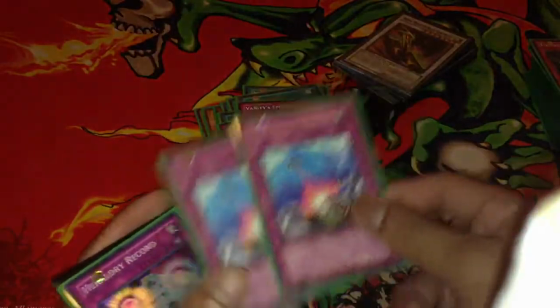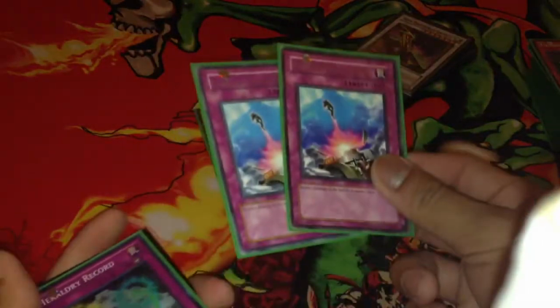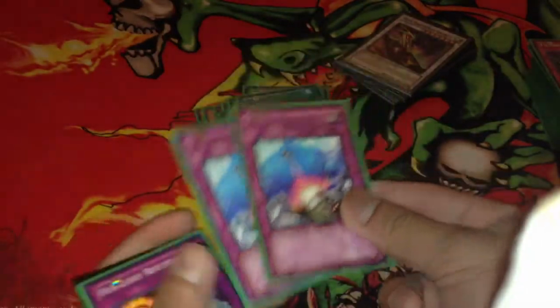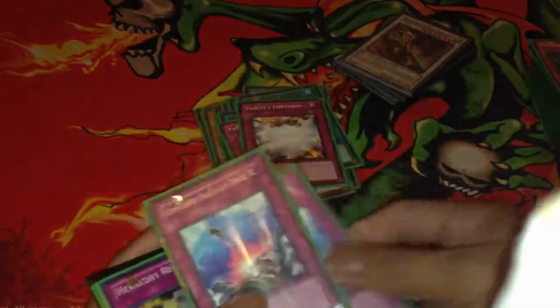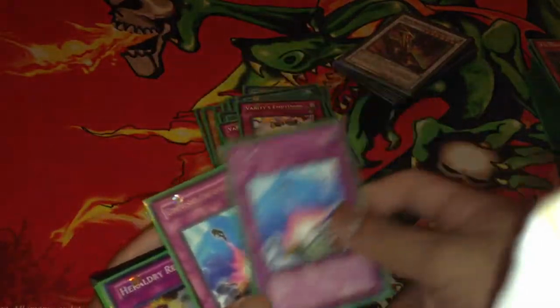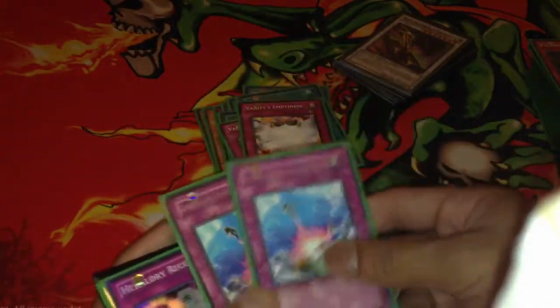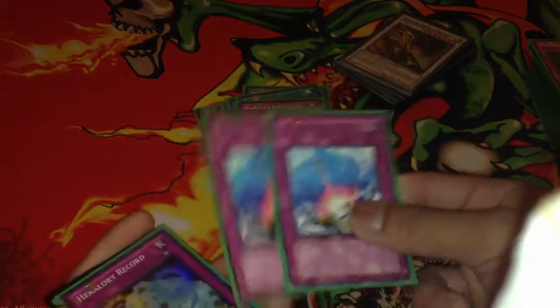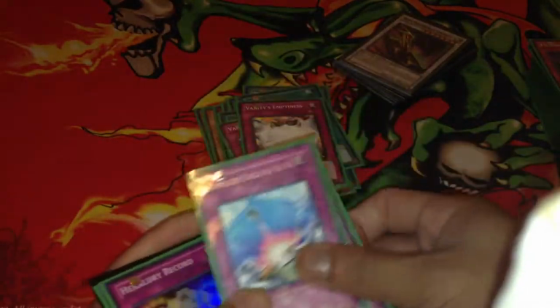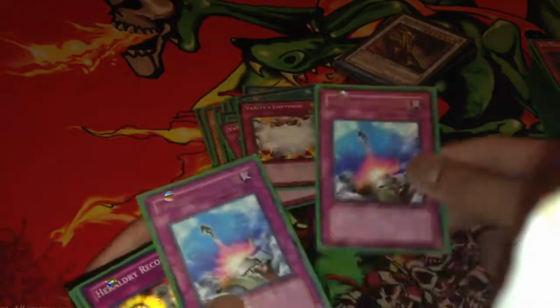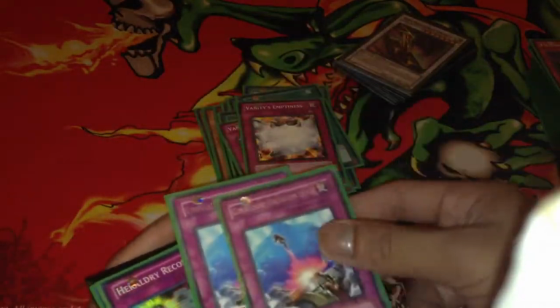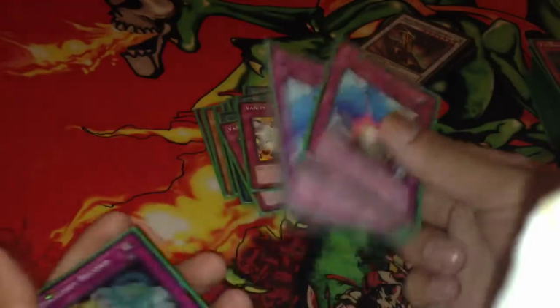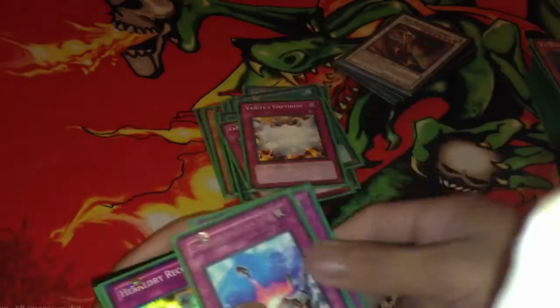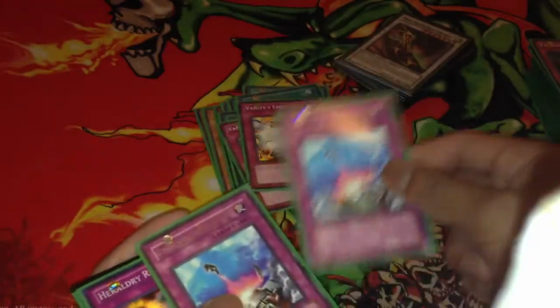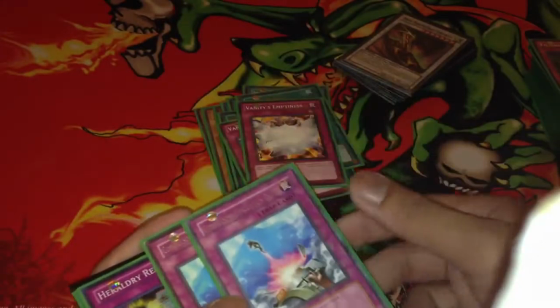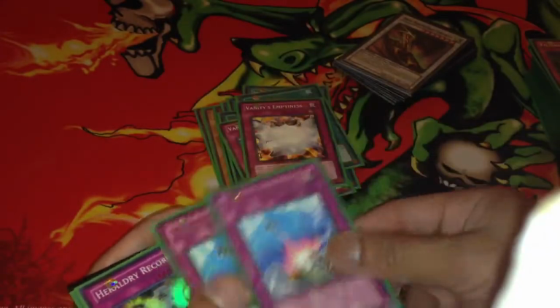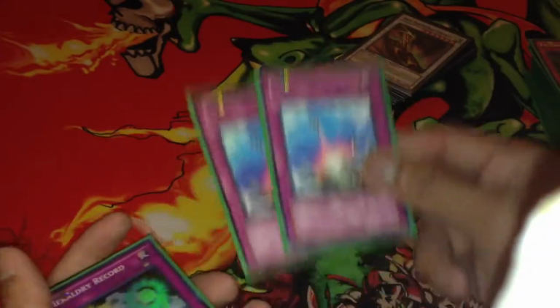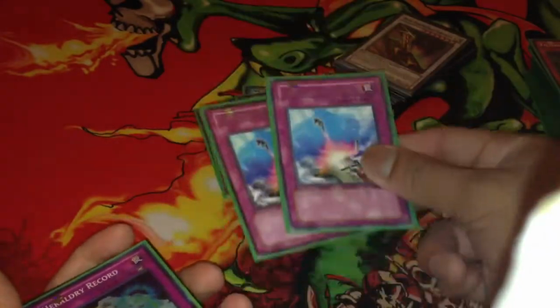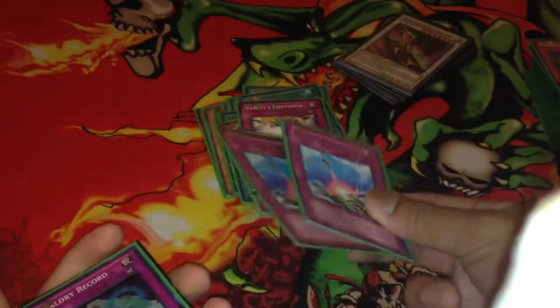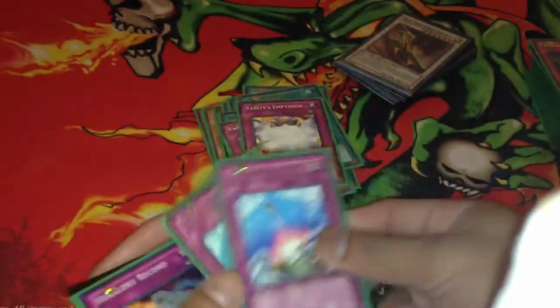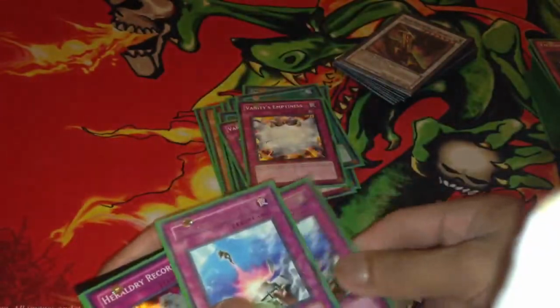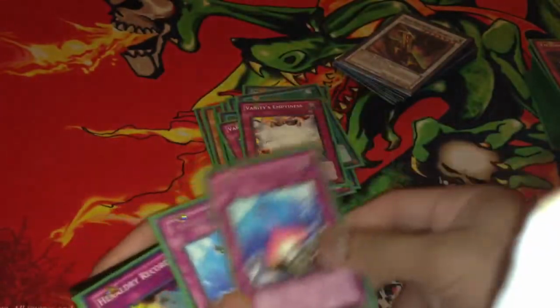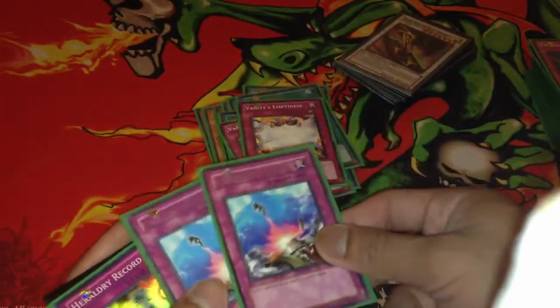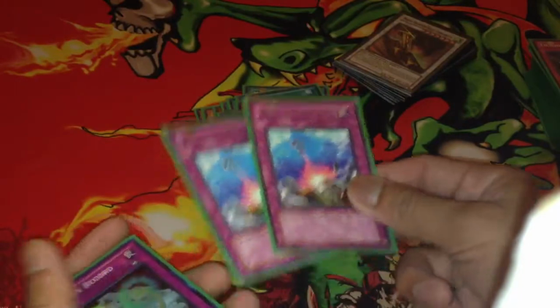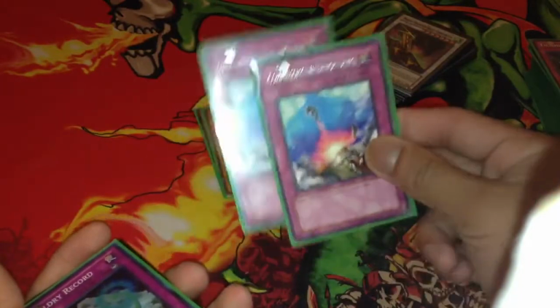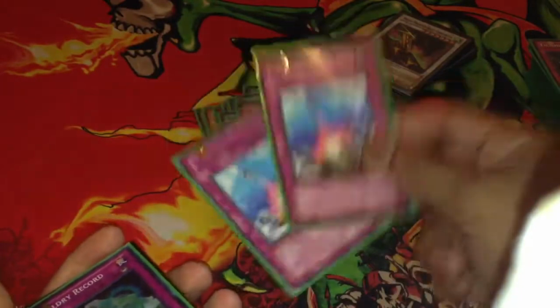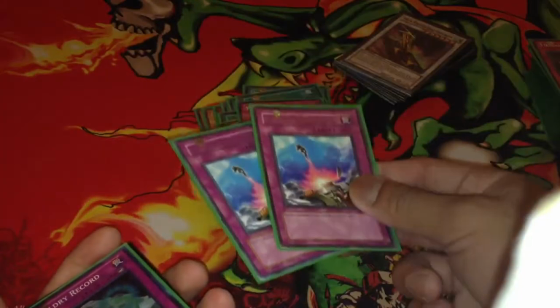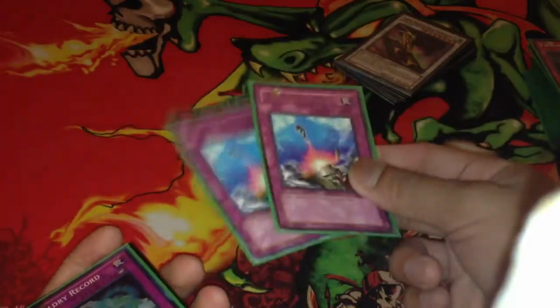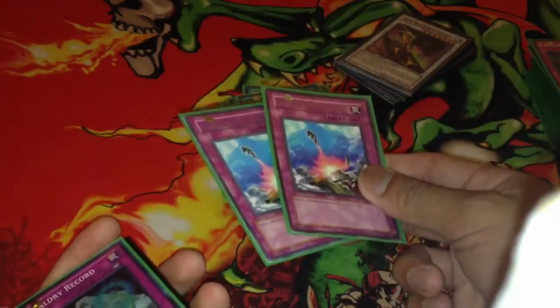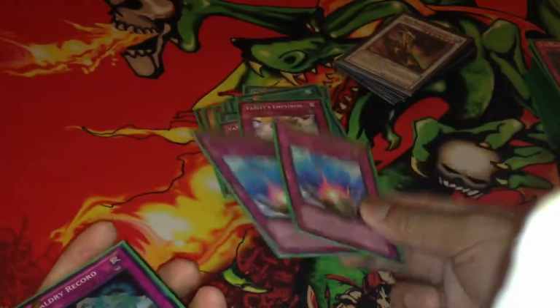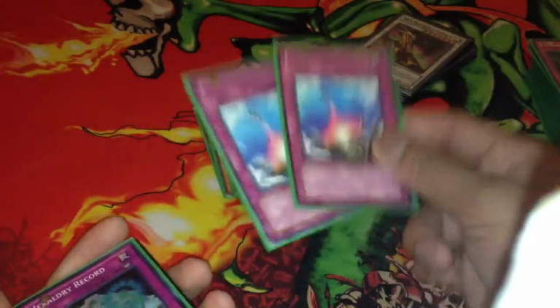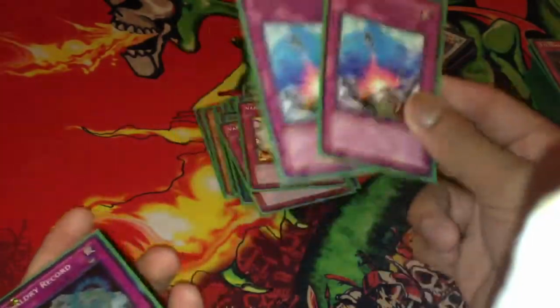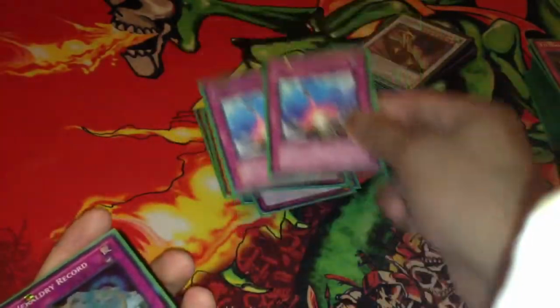I'm siding Compulsory Evacuation Device — for just most of my side deck. I don't really side for certain decks, it's just generic. If the opponent's monster heavy with no backrow, I'll side Compulsory. Like against Dragons, something like that.